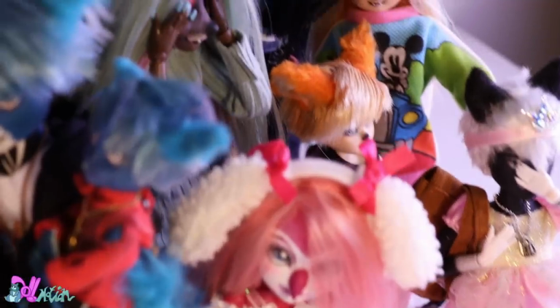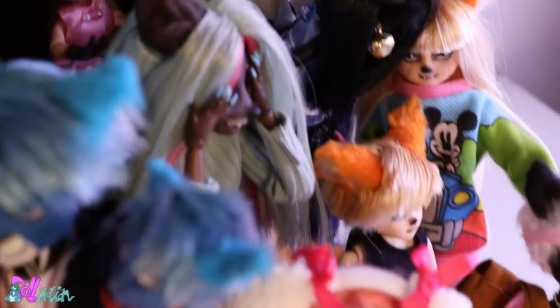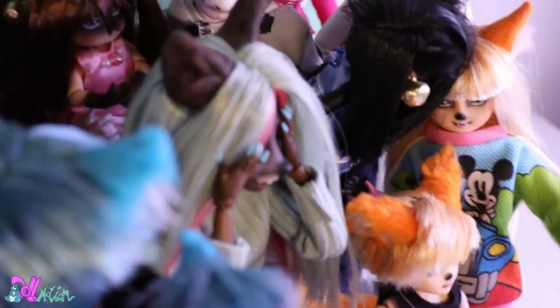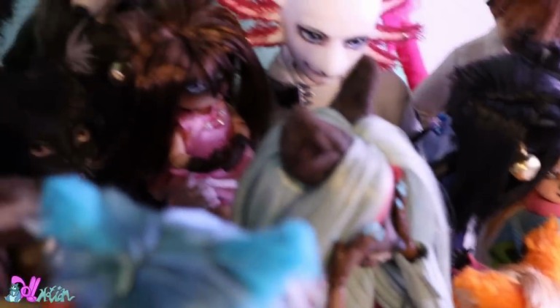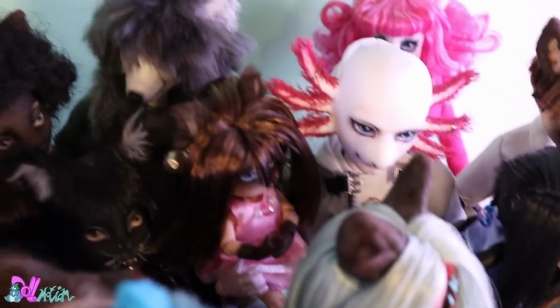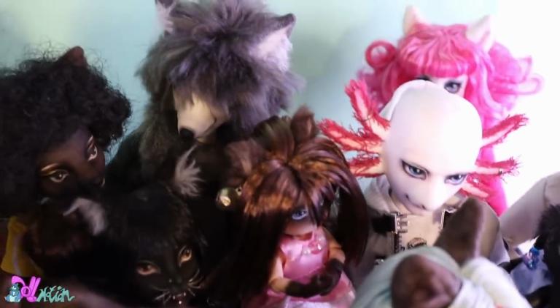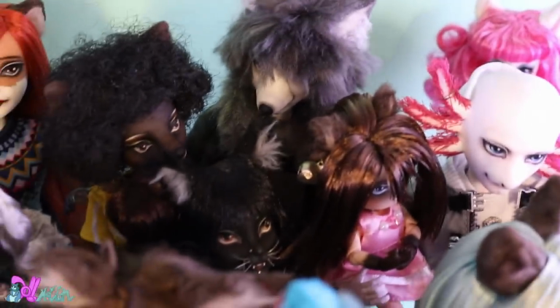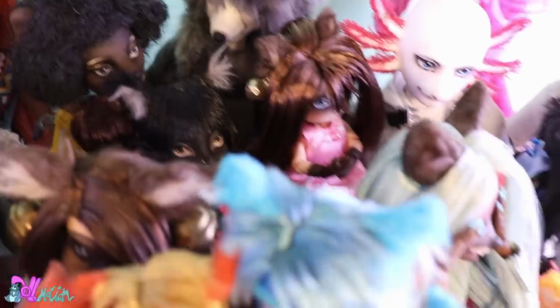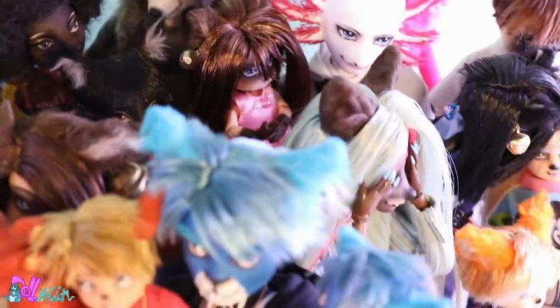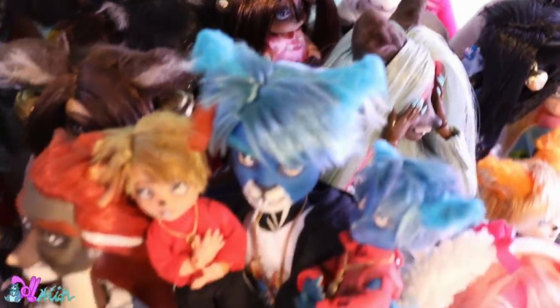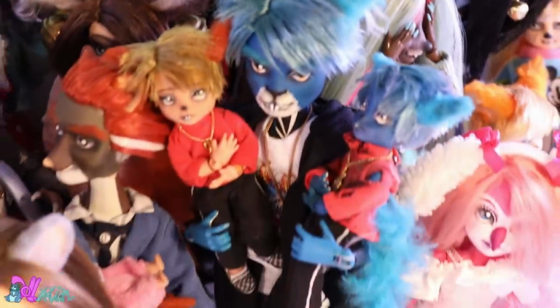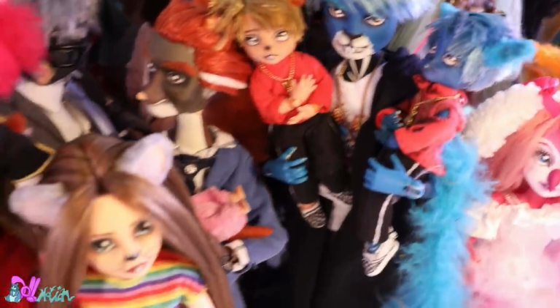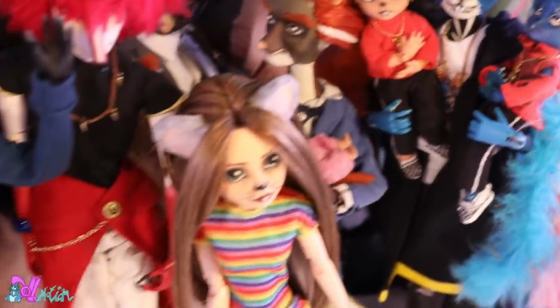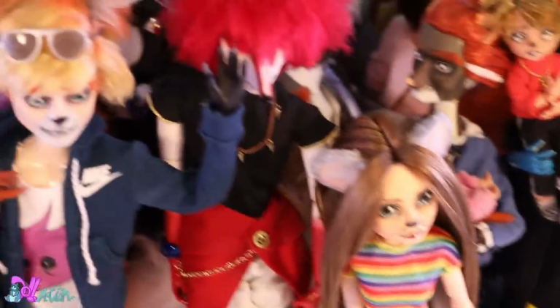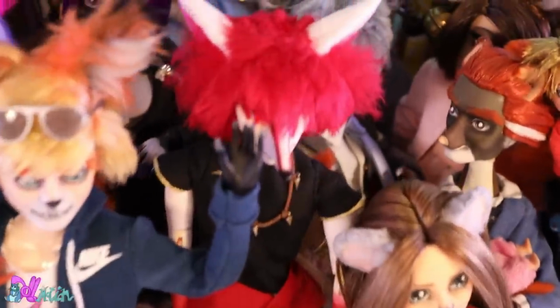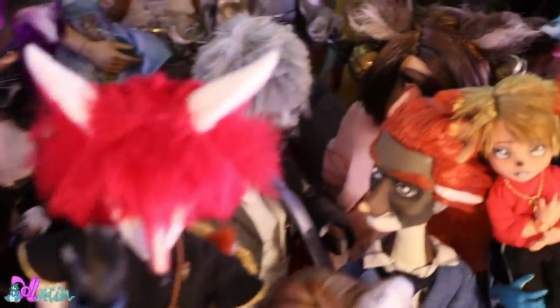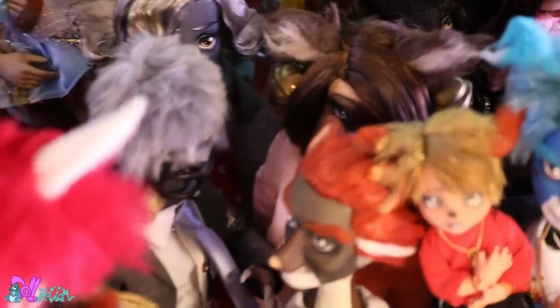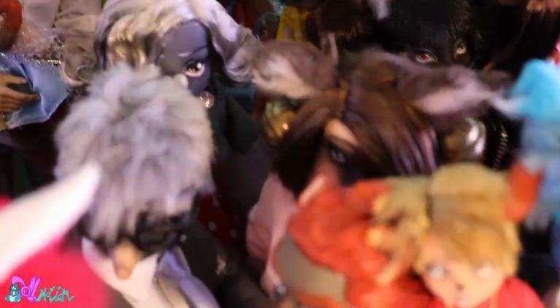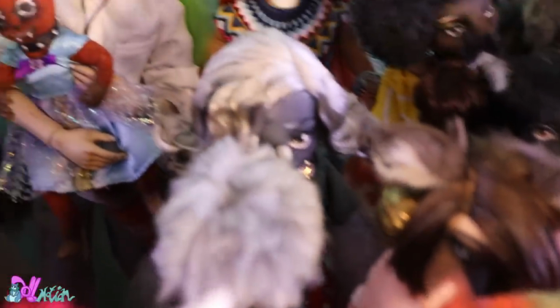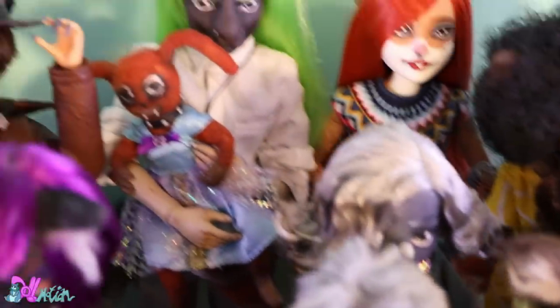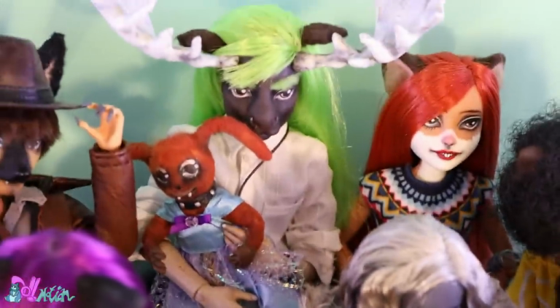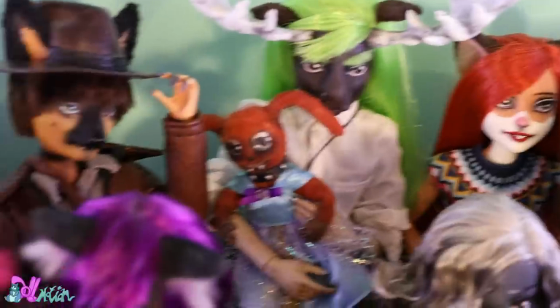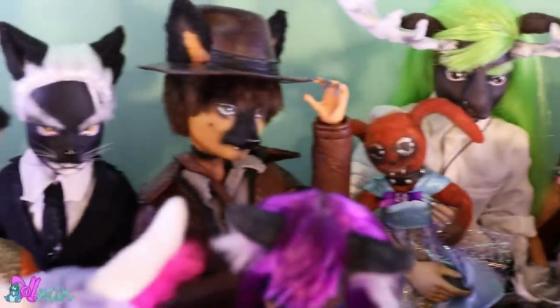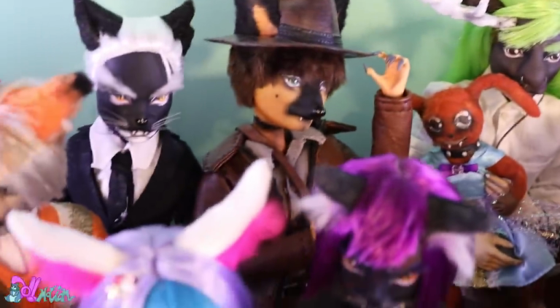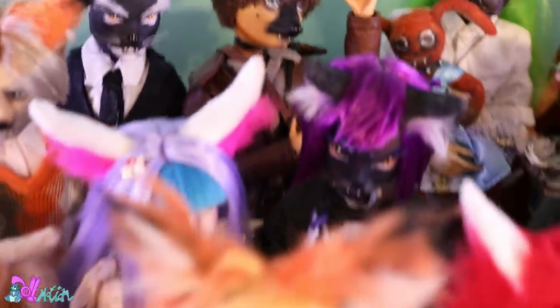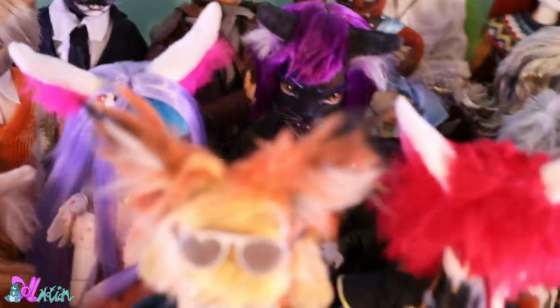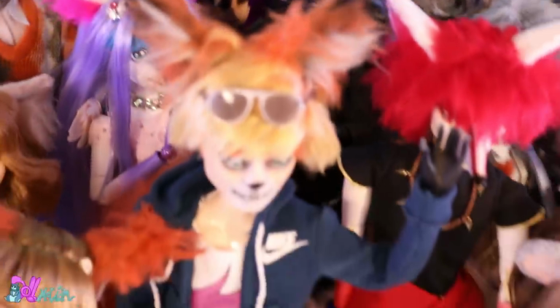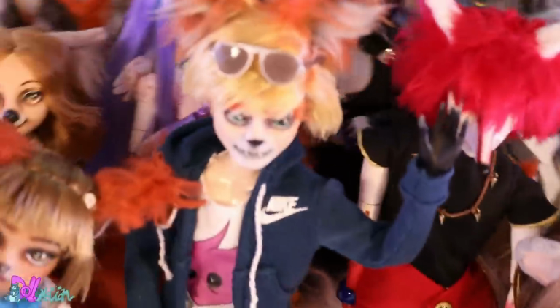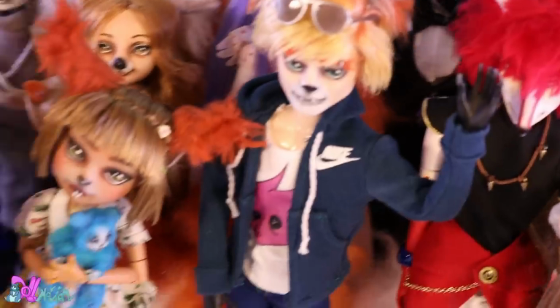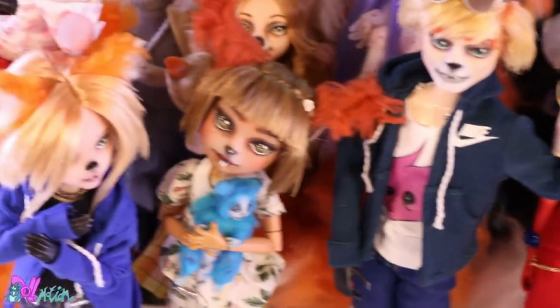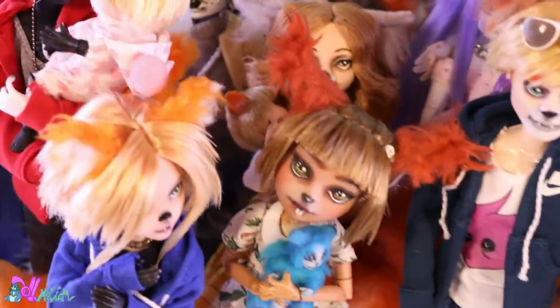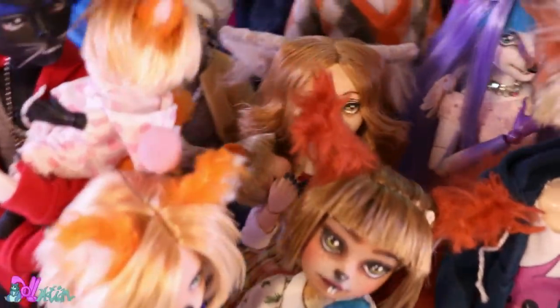Hey there and welcome to Doll Motion. It's already been five years and I really can't believe how many Divas dolls I already made — so many memories, repaint videos, Divas episodes.